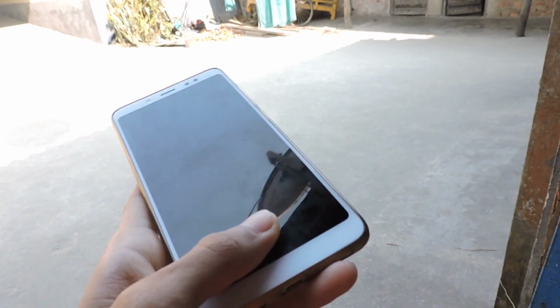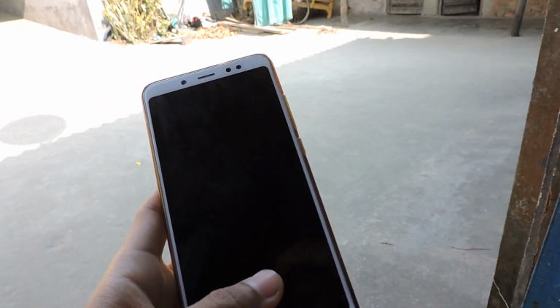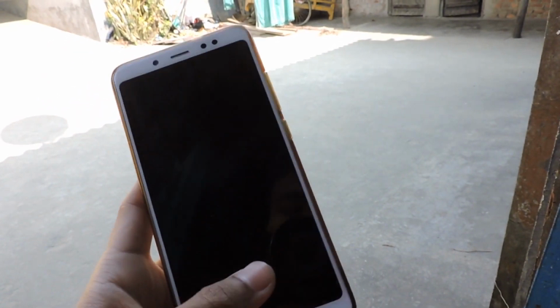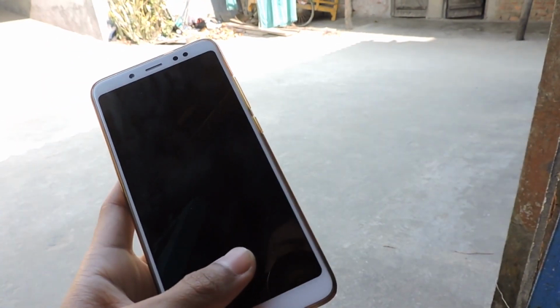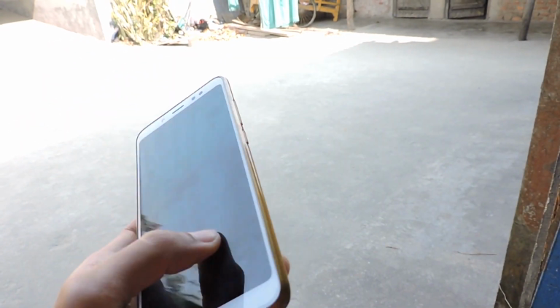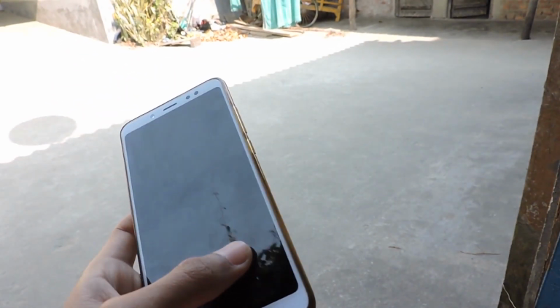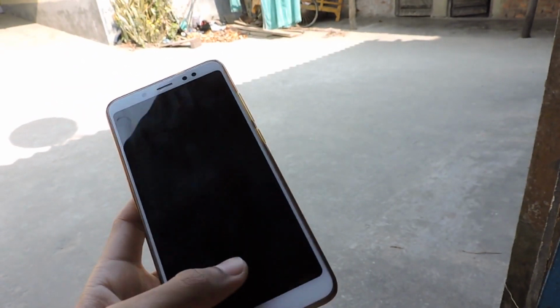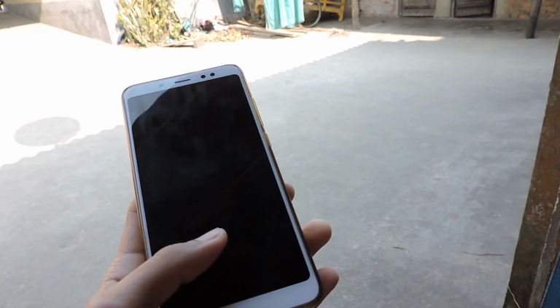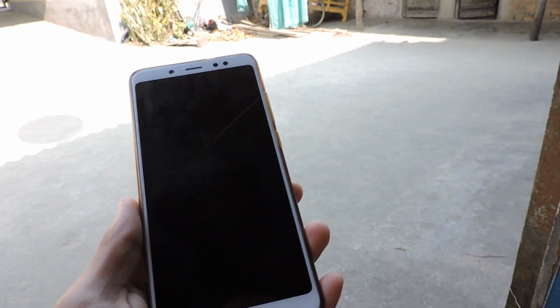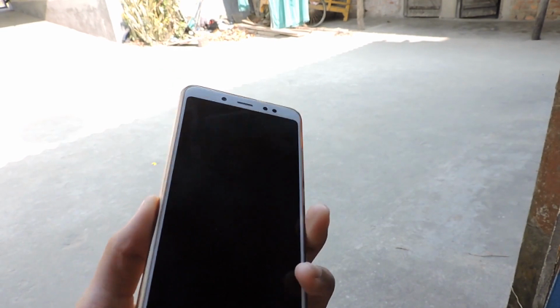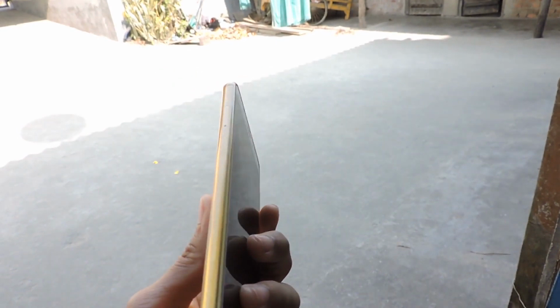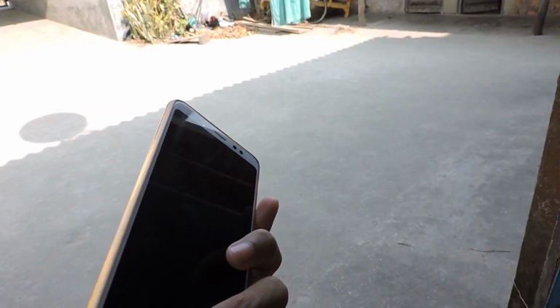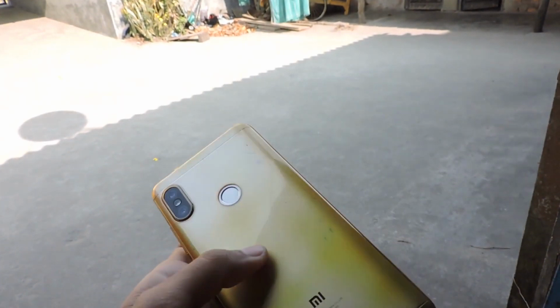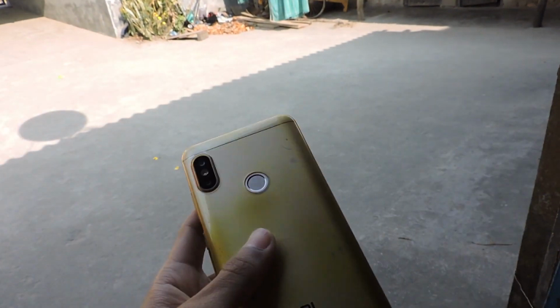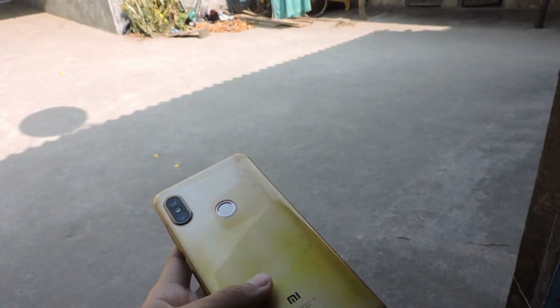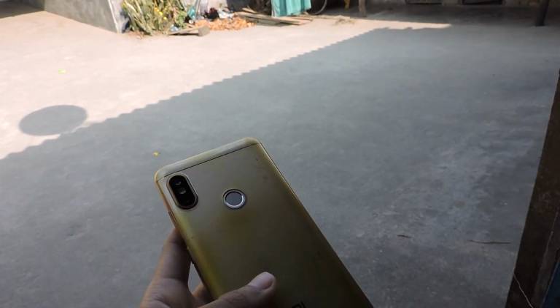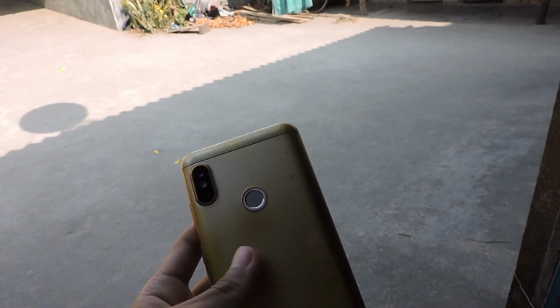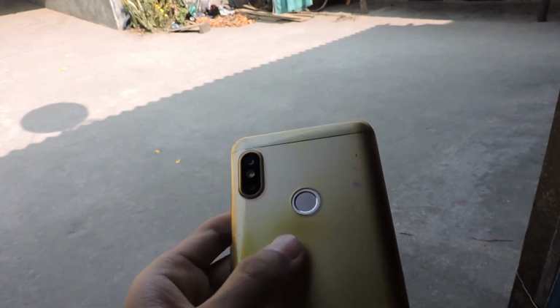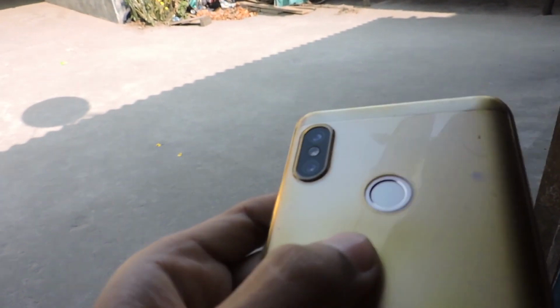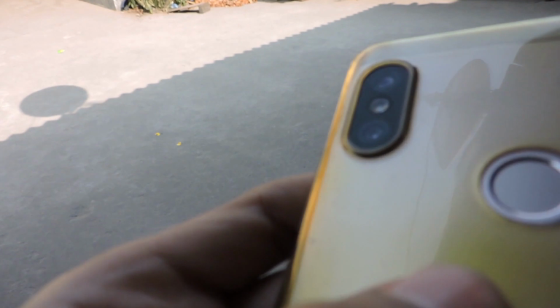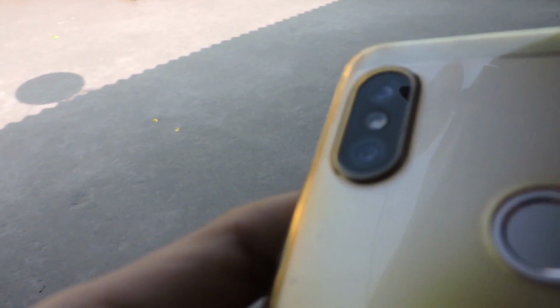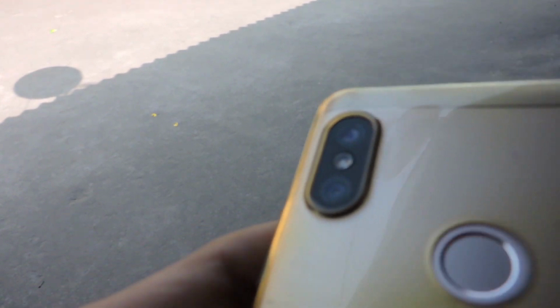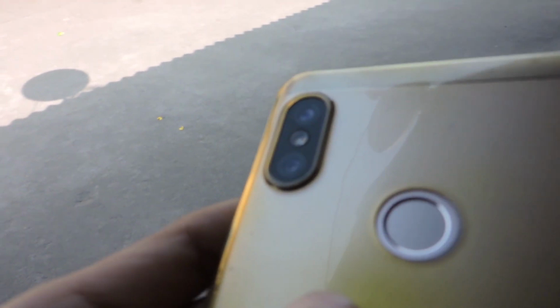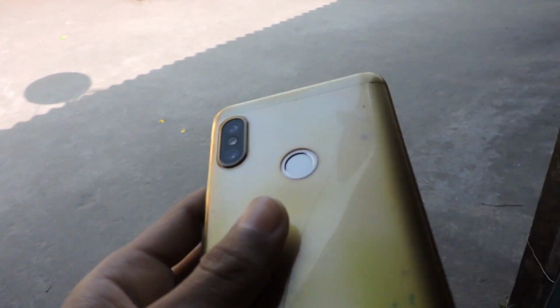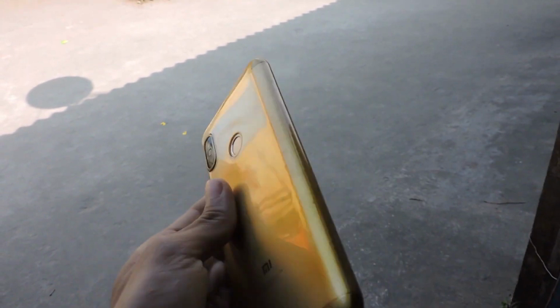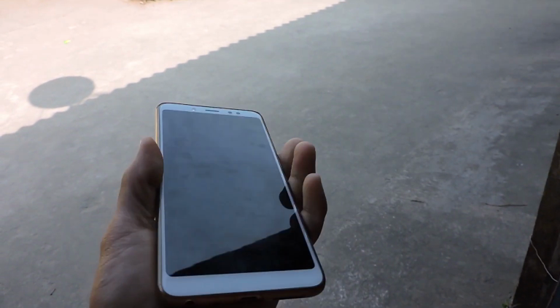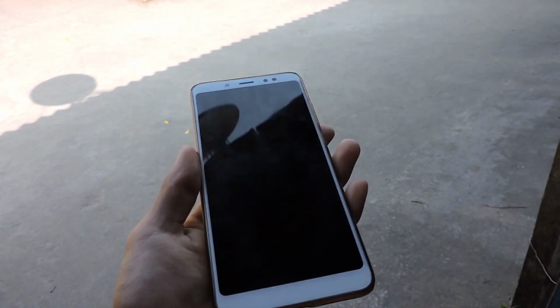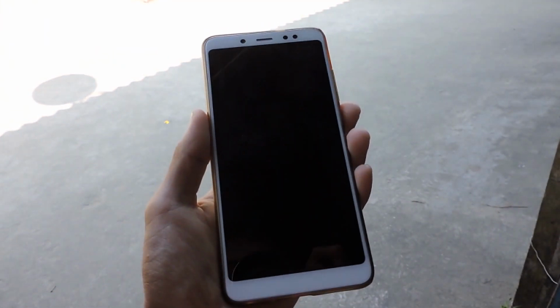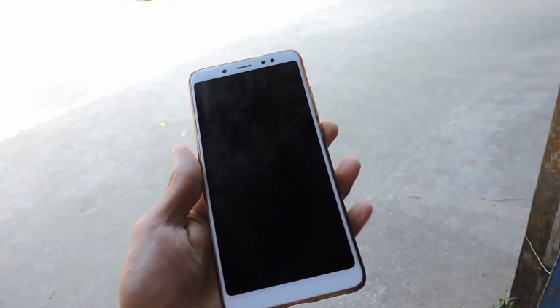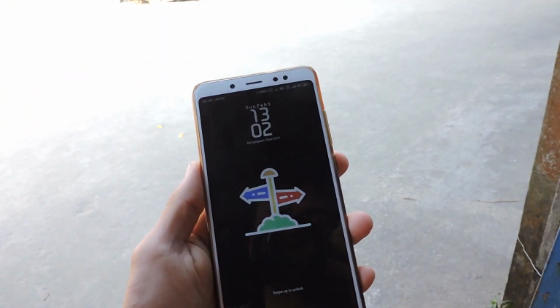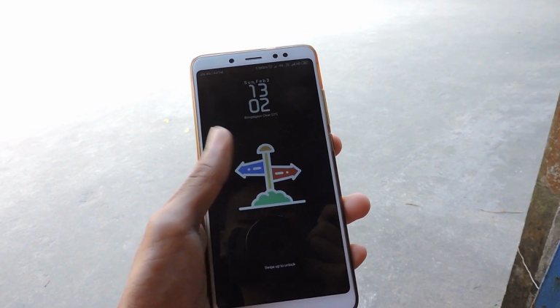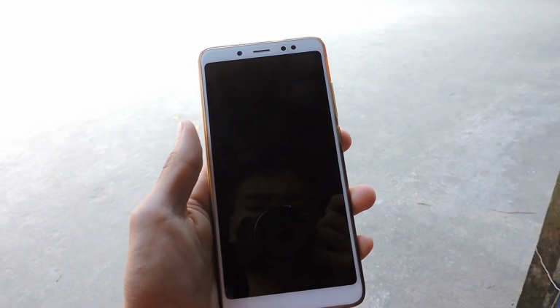Hello everyone, welcome to my video. As the title suggests, I'm going to make a montage or a b-roll of a boring place using only my phone. I have with me a Redmi Note 5 Pro, which has a decent camera and is good enough to make videos.